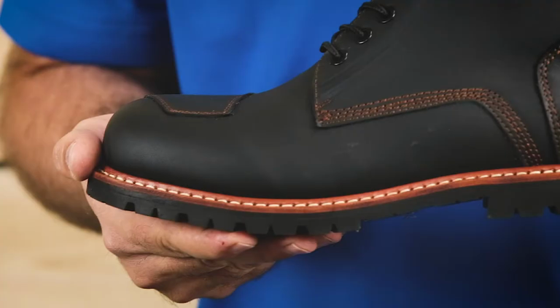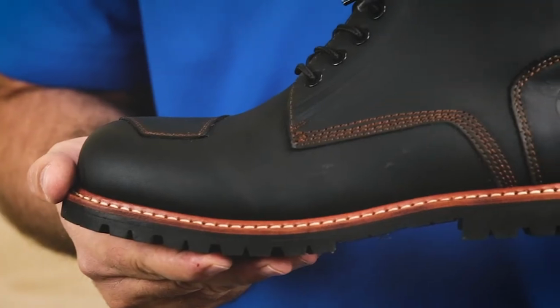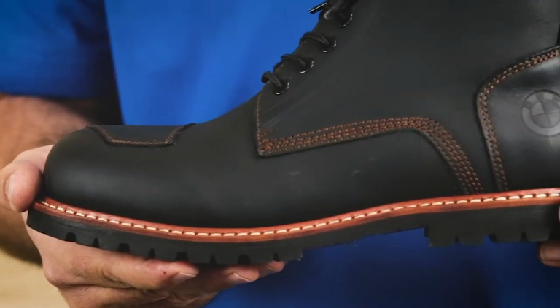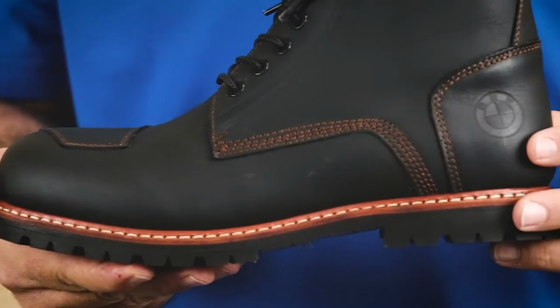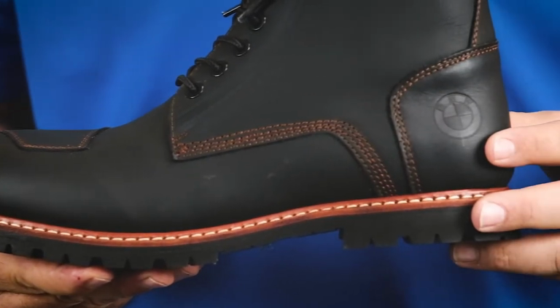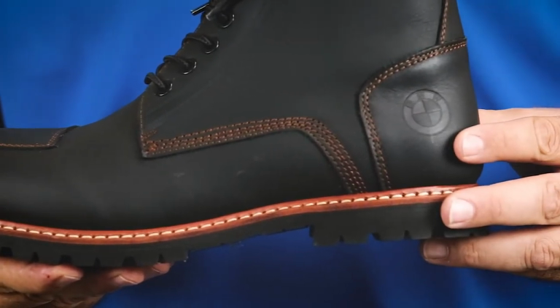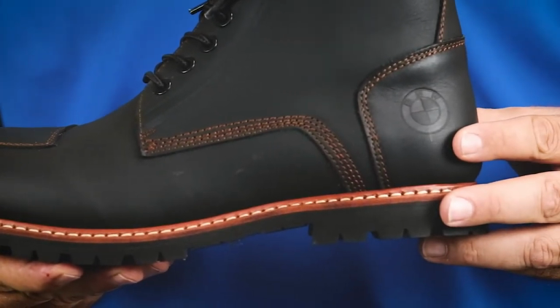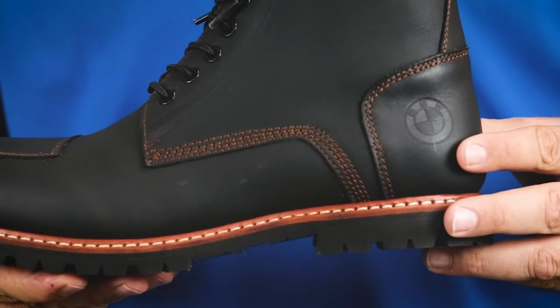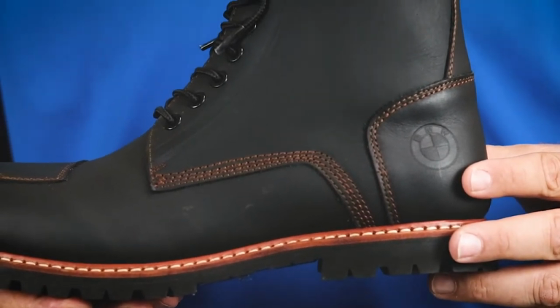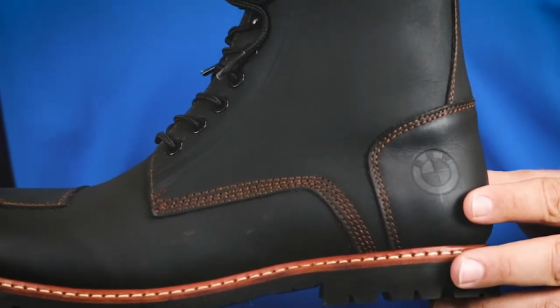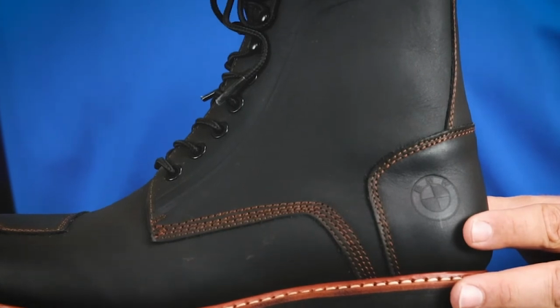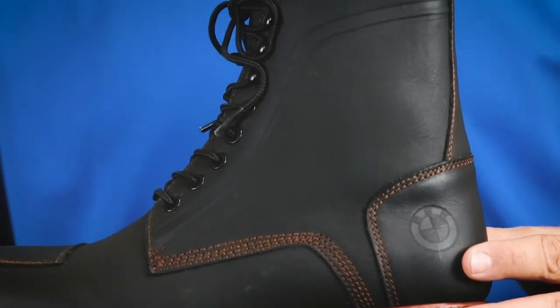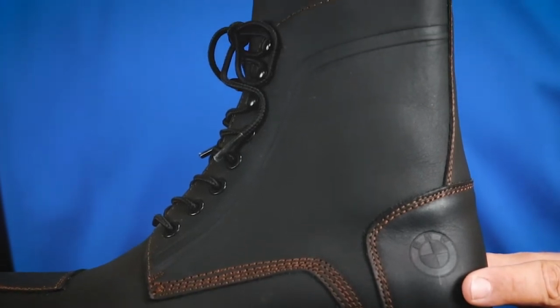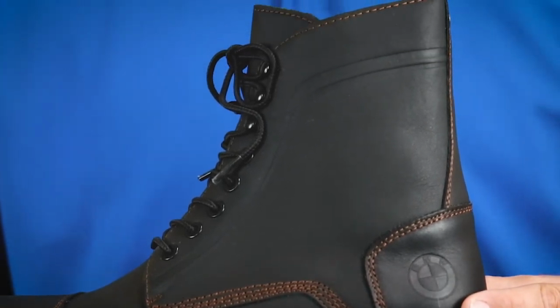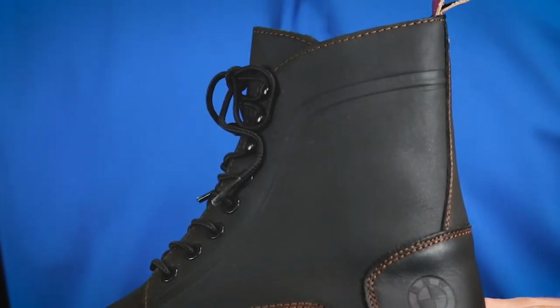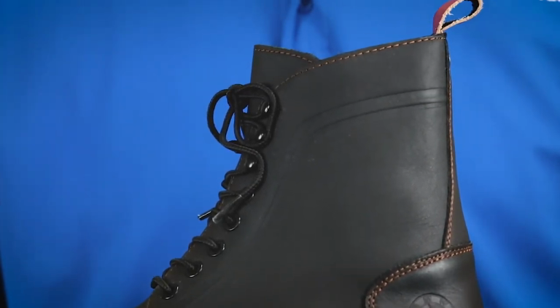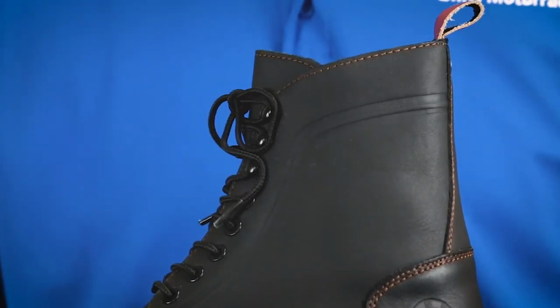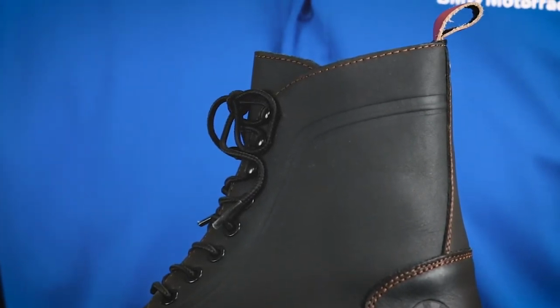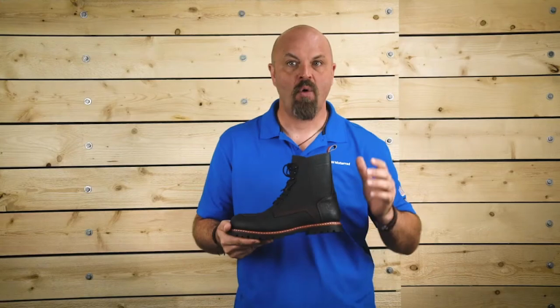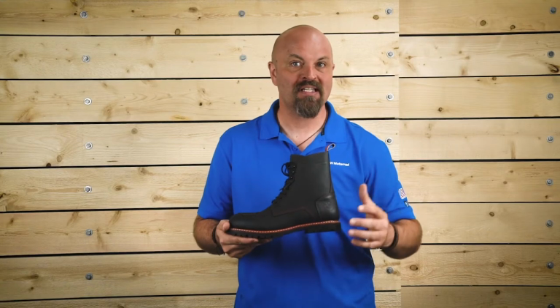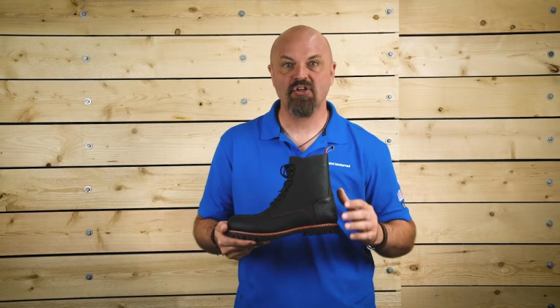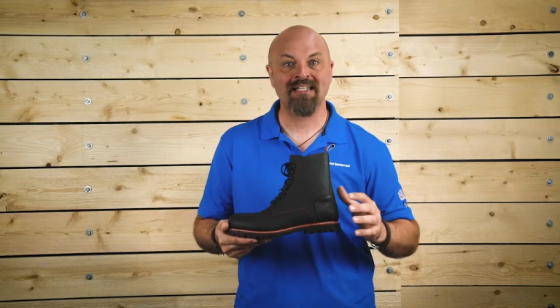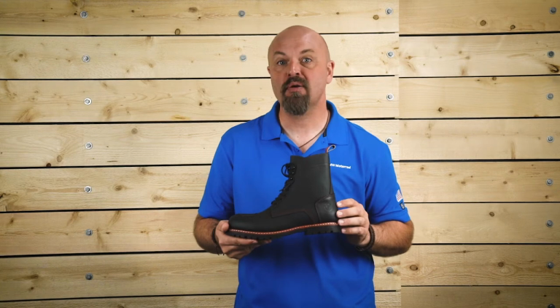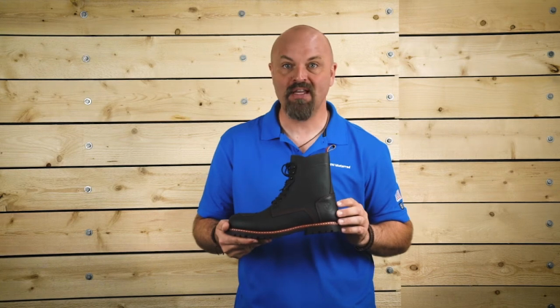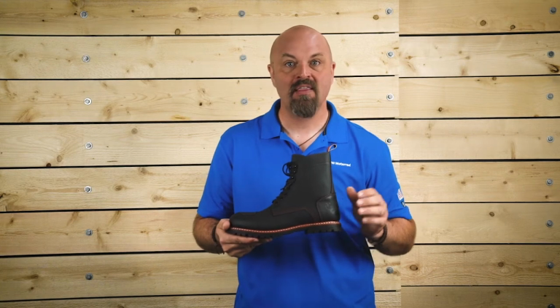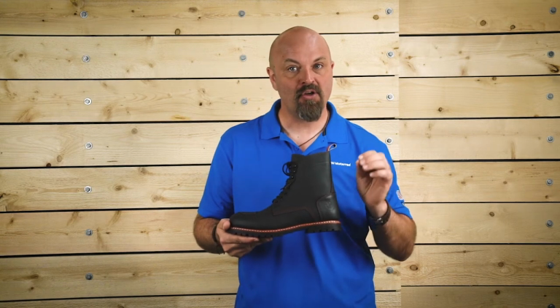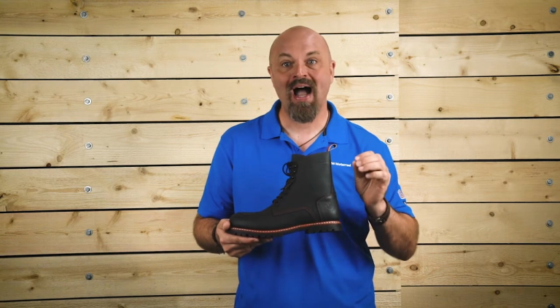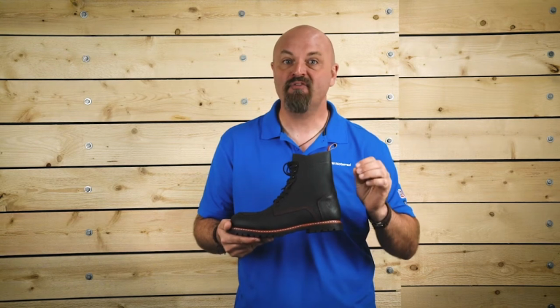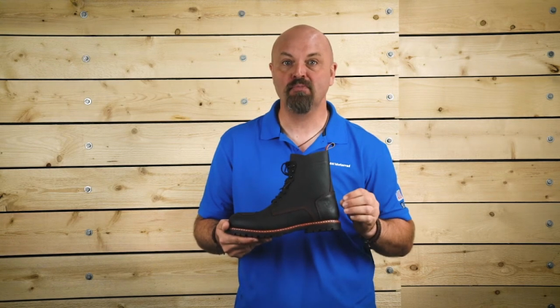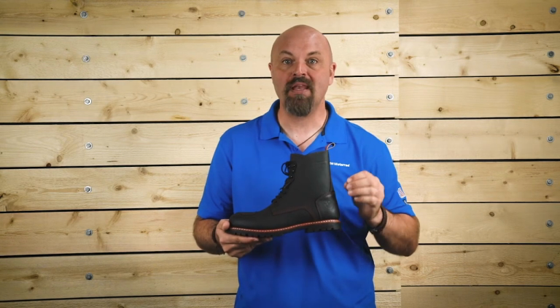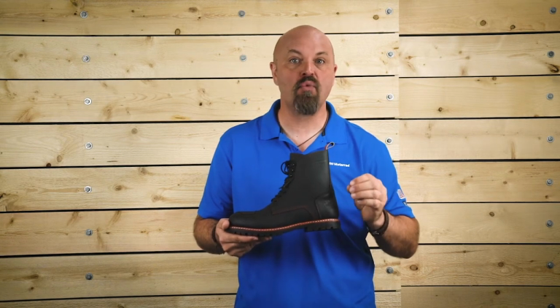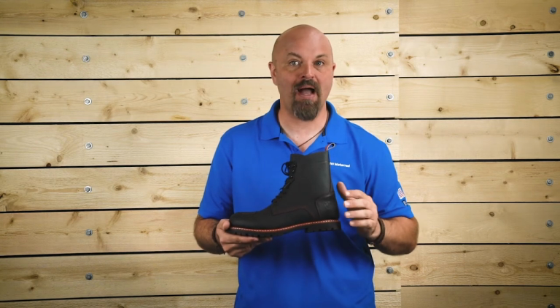The Pure Shifter Boots are available in both men's and women's sizing. They are a half-height lace-up boot made of cowhide leather. While they are stylish and have a contemporary feel, they are also a highly functional boot ready to be worn on the bike.